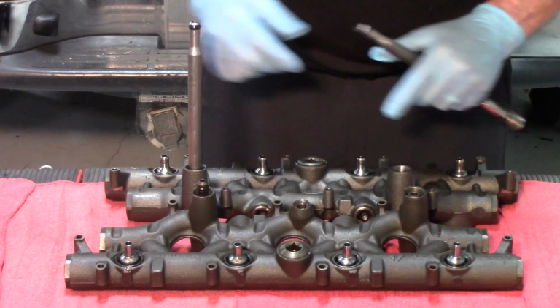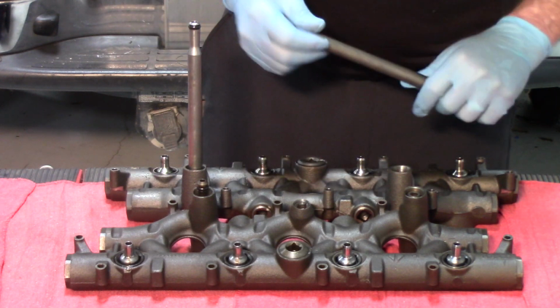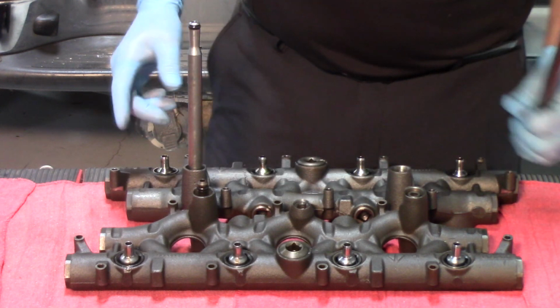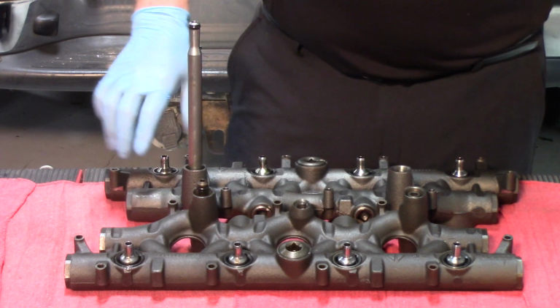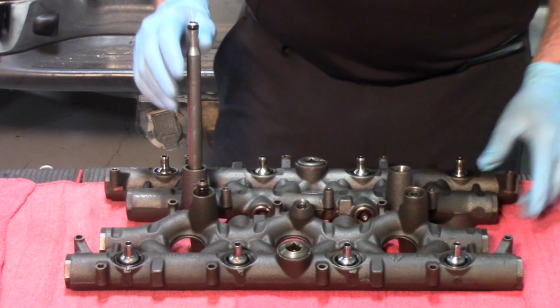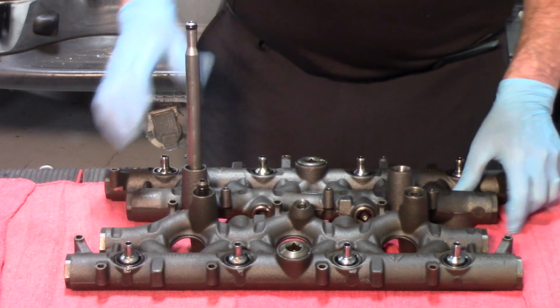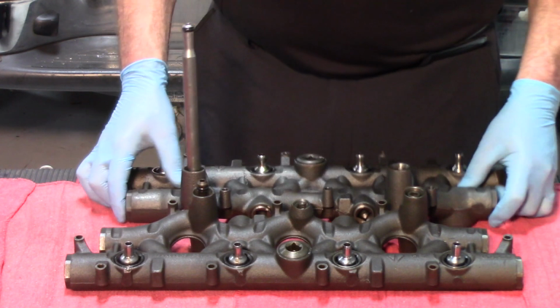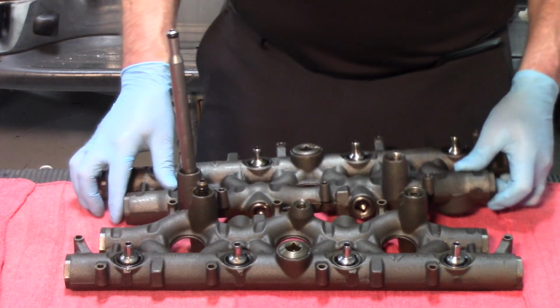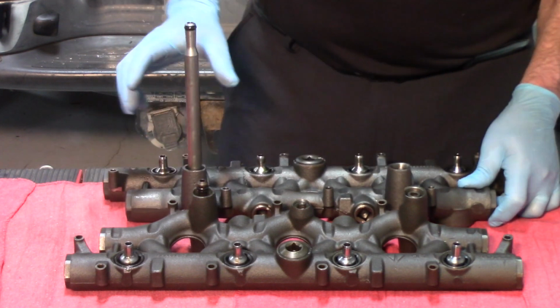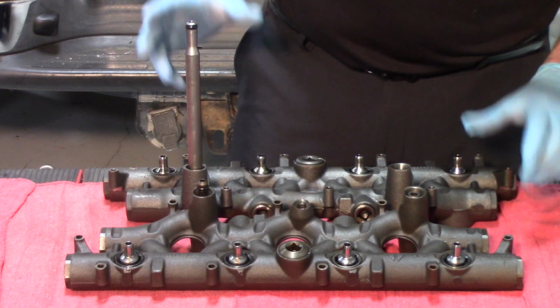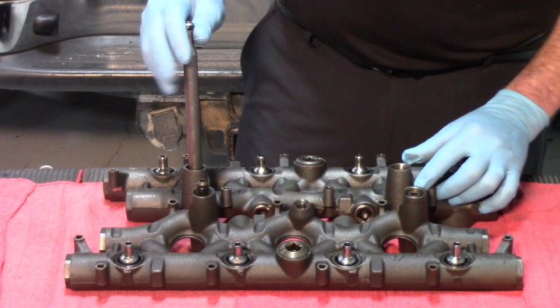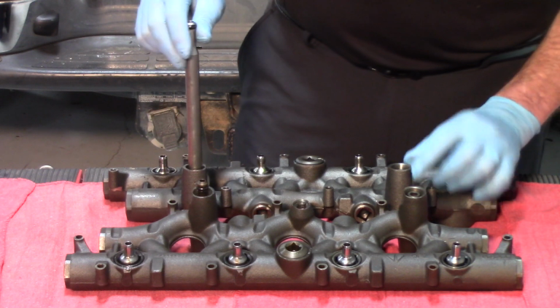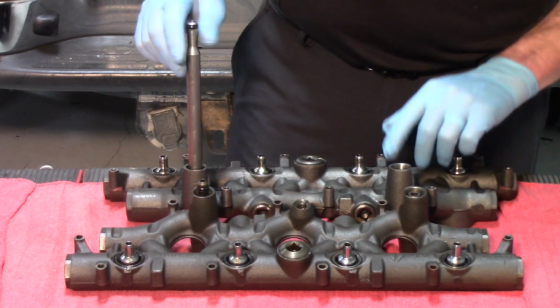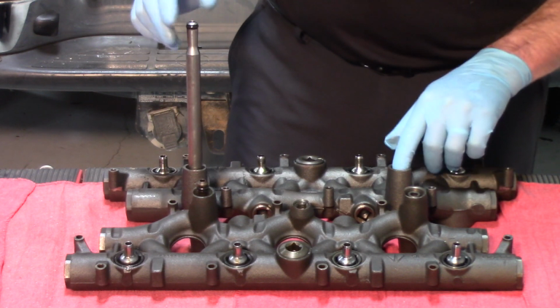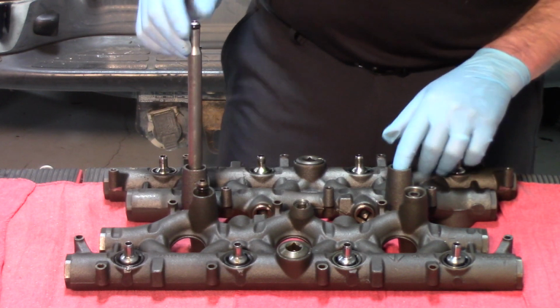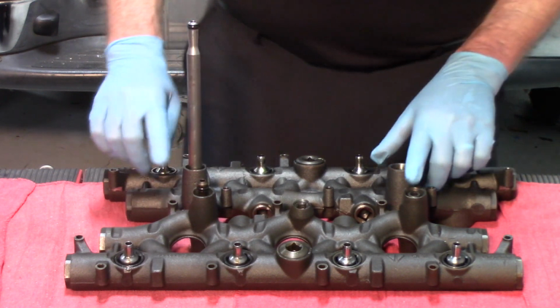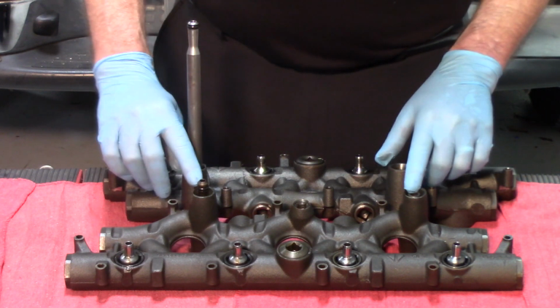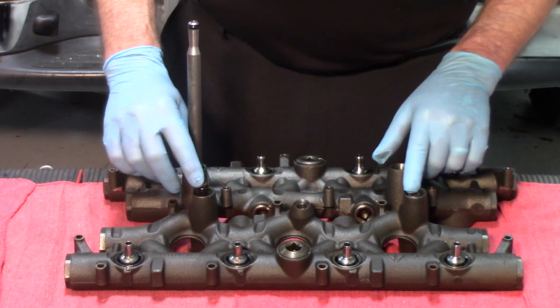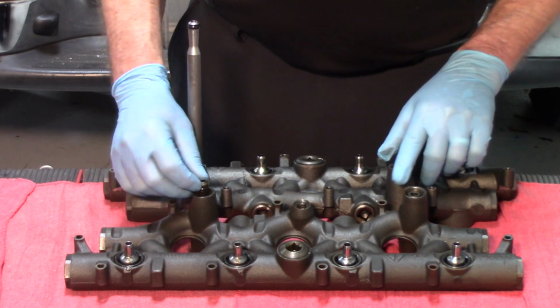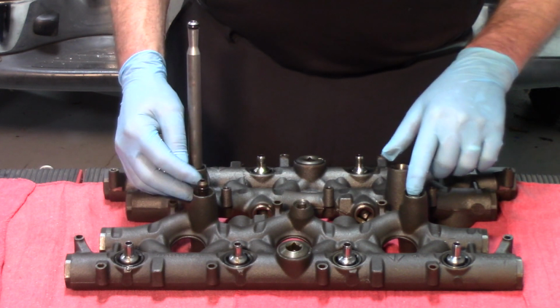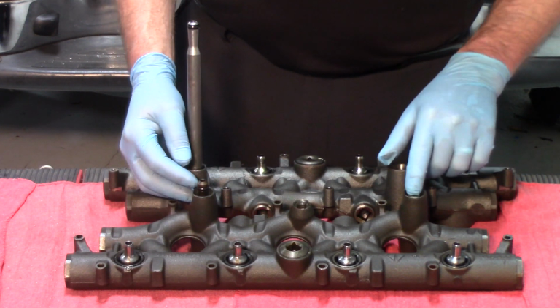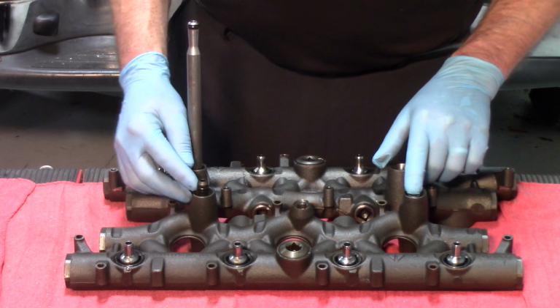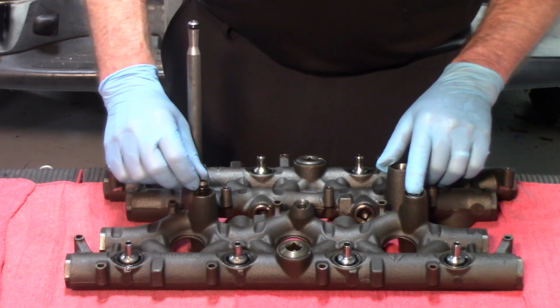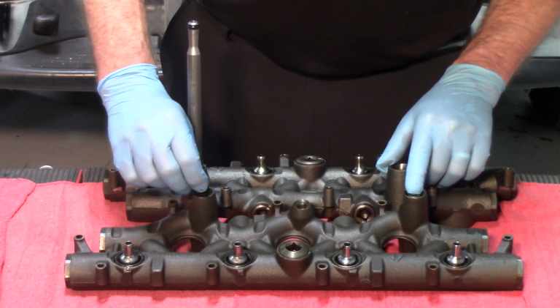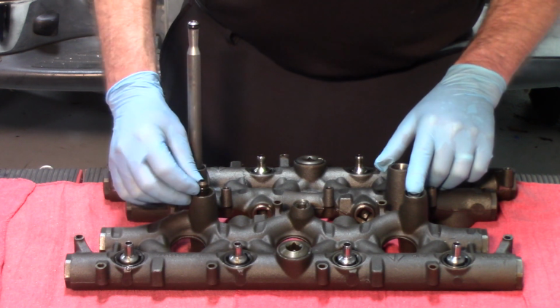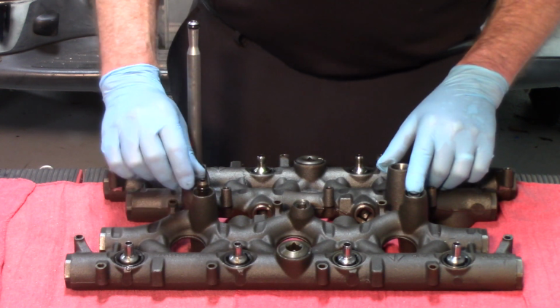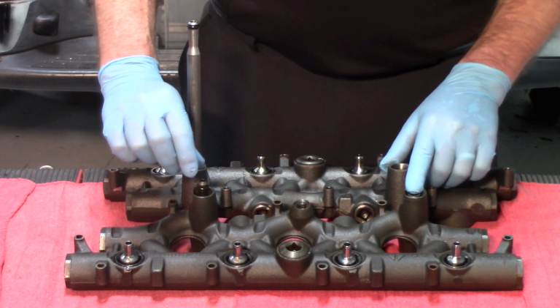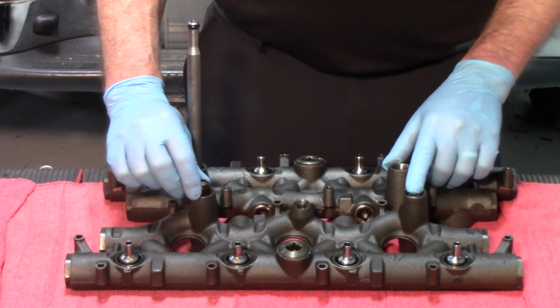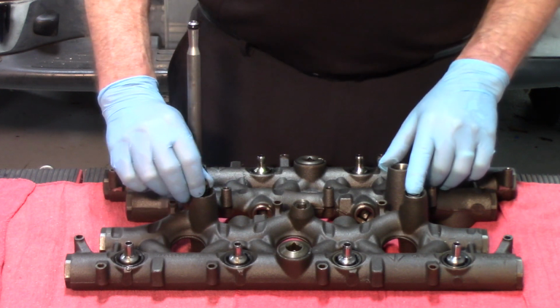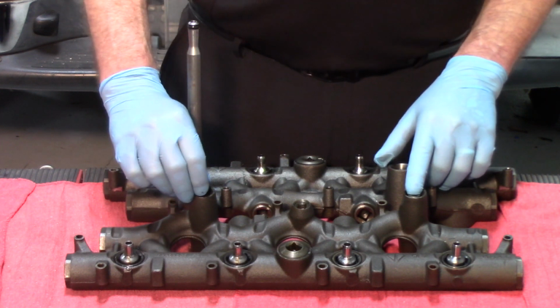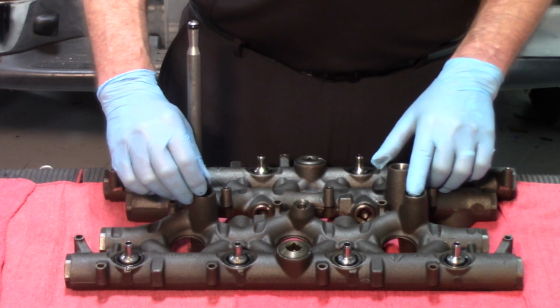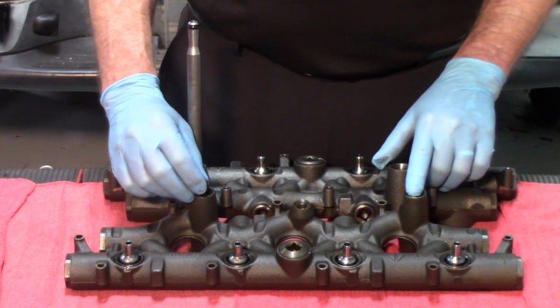On this manifold you're seeing the manifold removed with the stand pipe in place and the dummy plug. On this manifold where the dummy plug is still in place, you're showing the small section of the two-piece stand pipe.